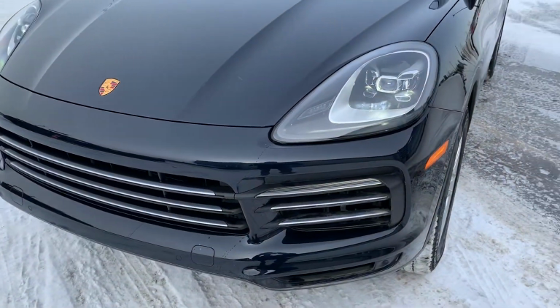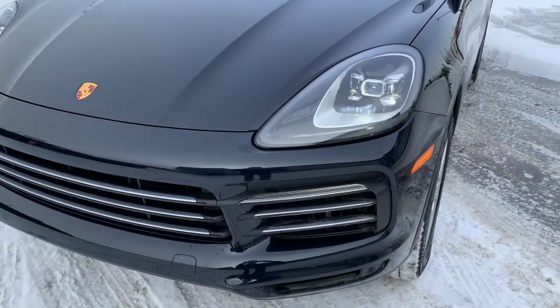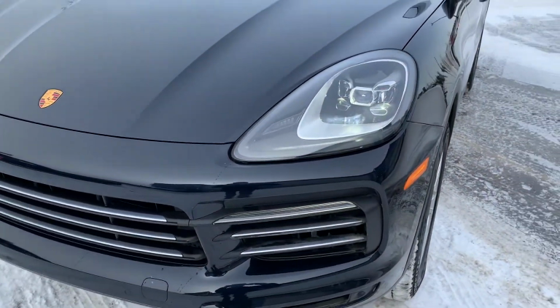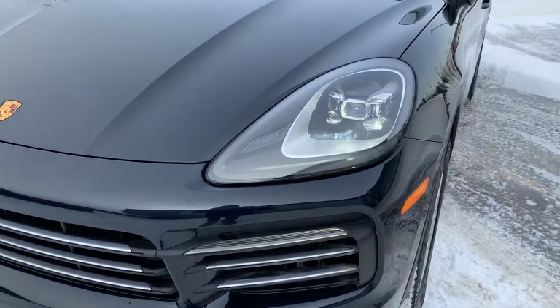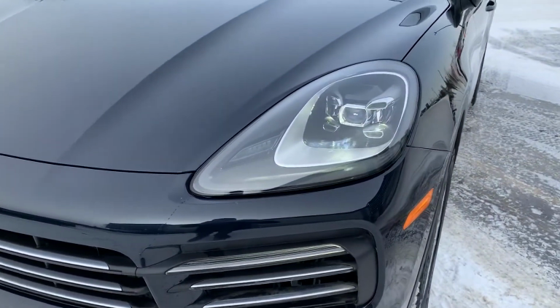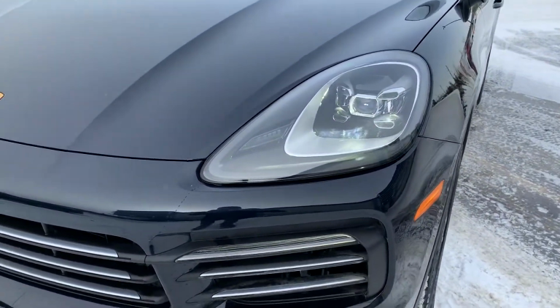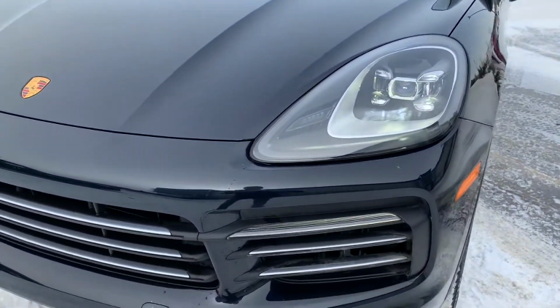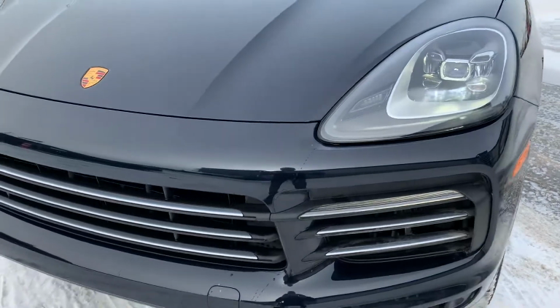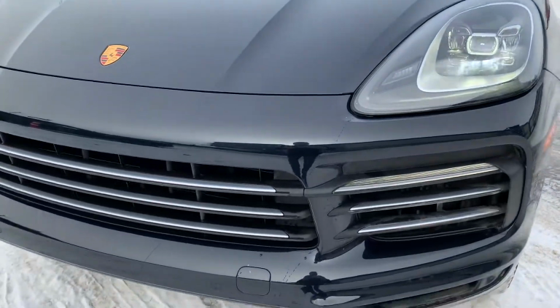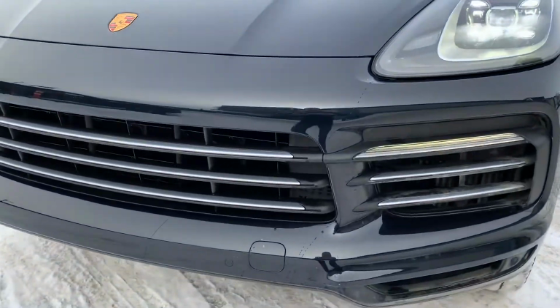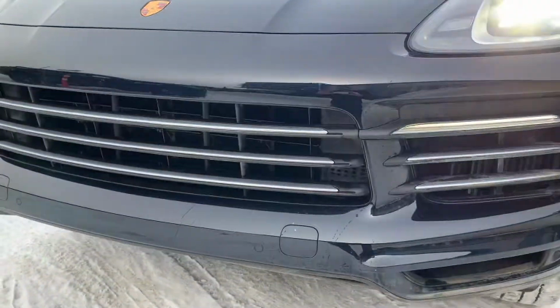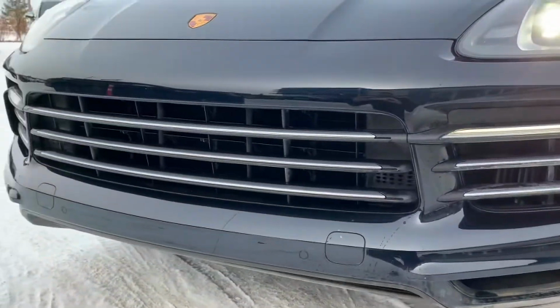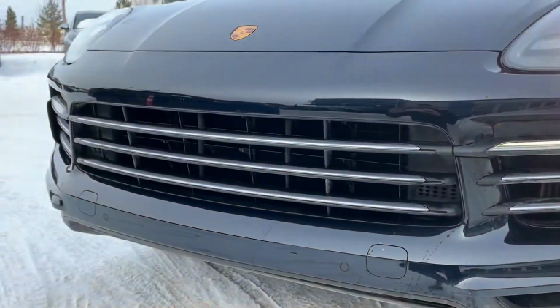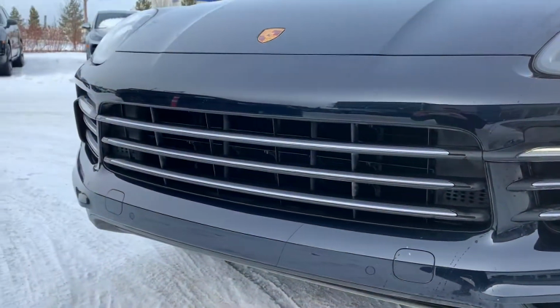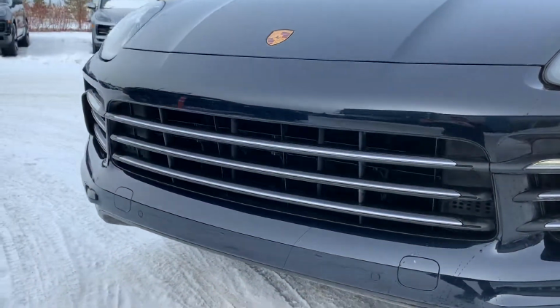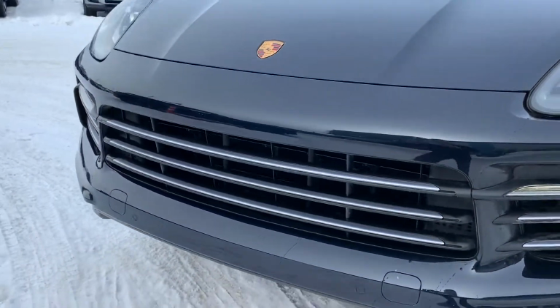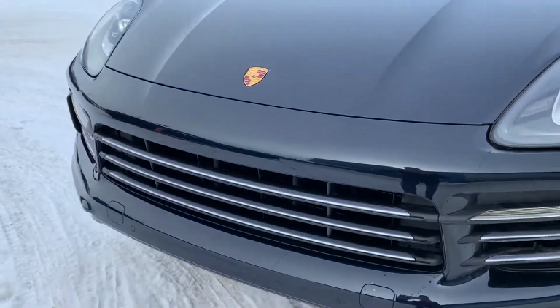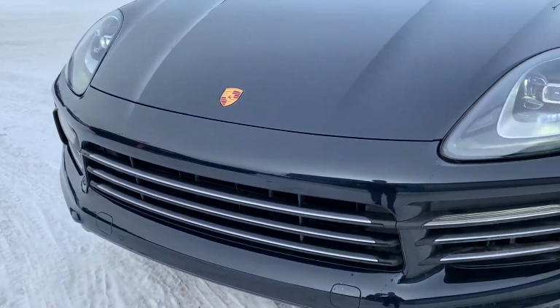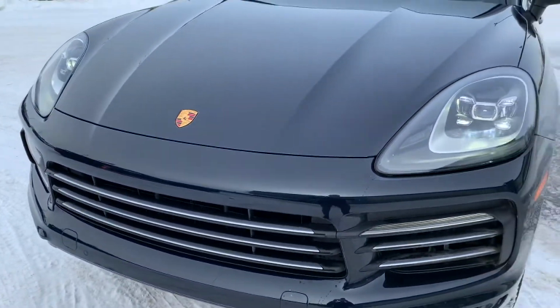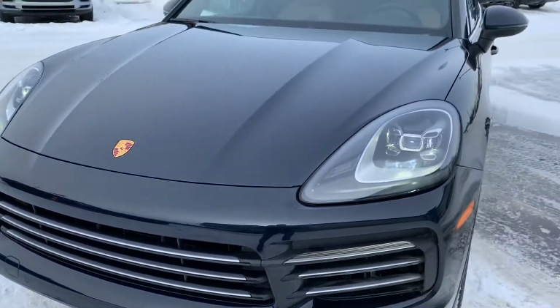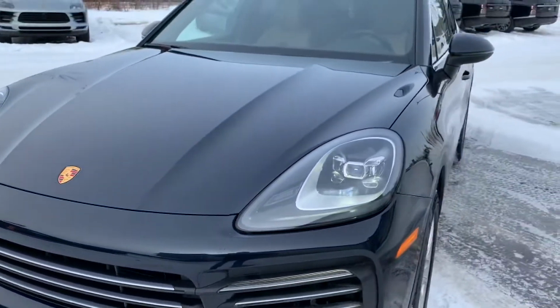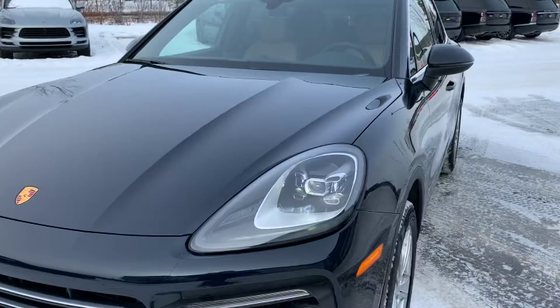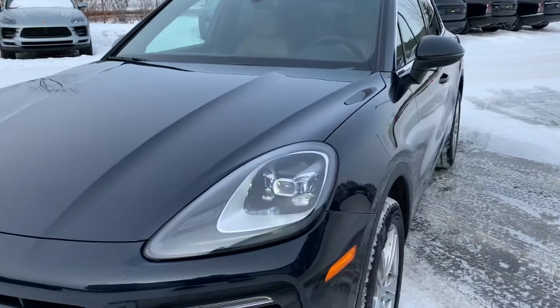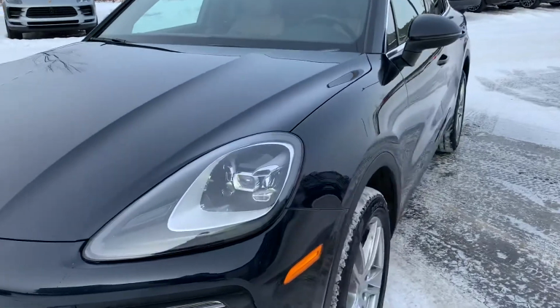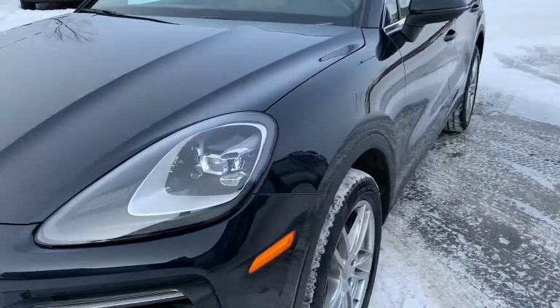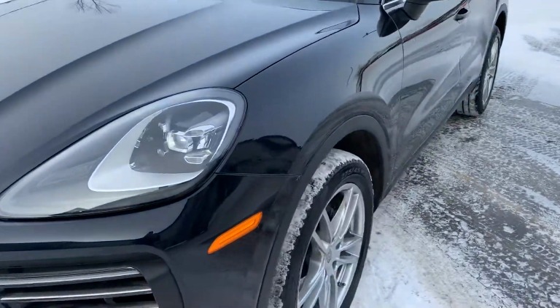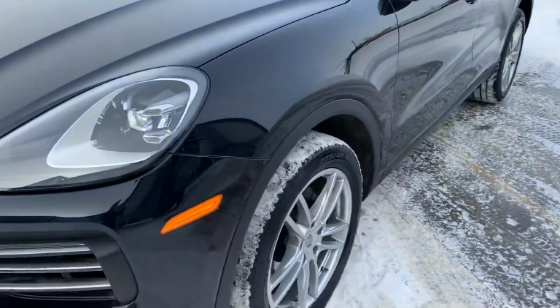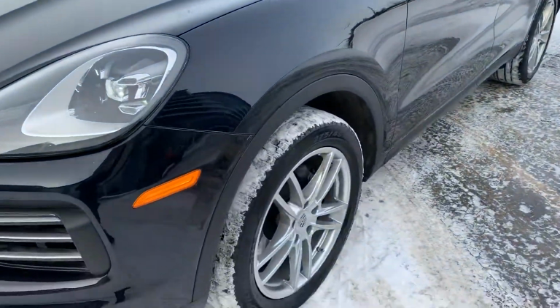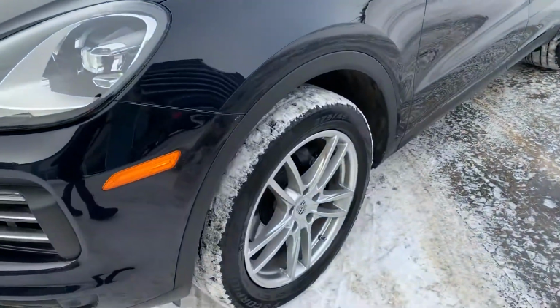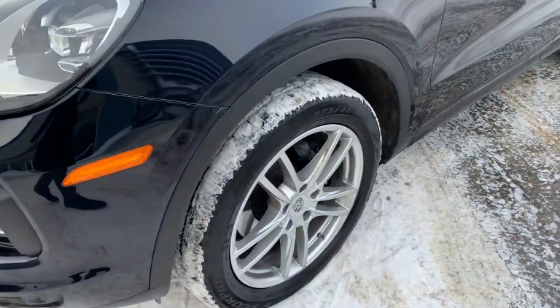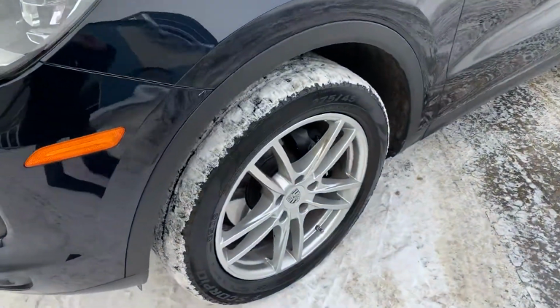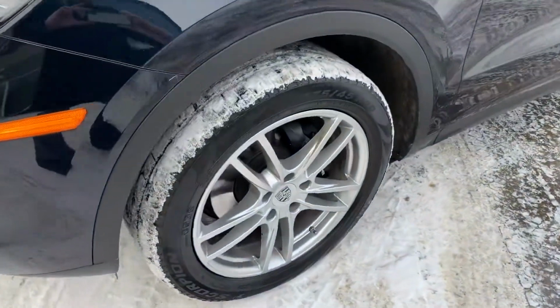We've got the full LED headlights up front, and you've got your 360 parking sensors and rear view camera. It's a really nice color here — the Moonlight Blue. In the sun it has a really nice bright blue metallic to it.